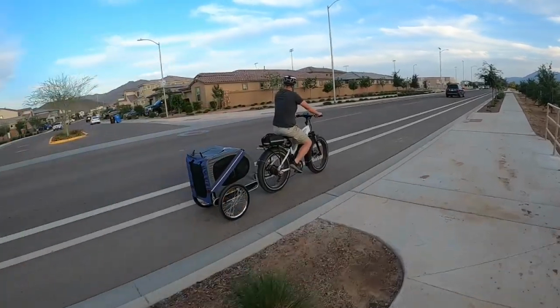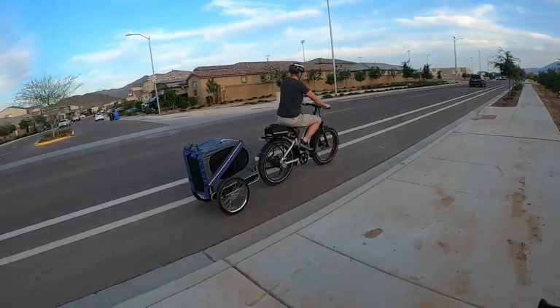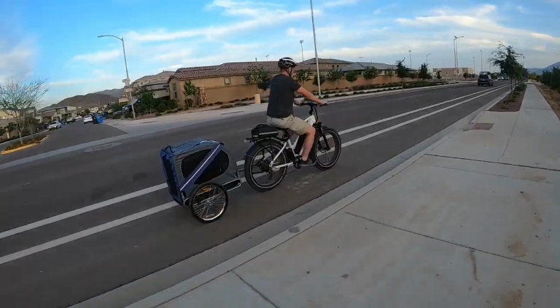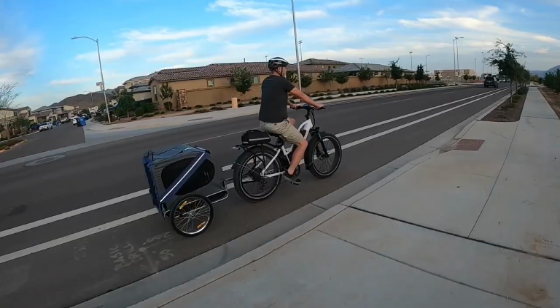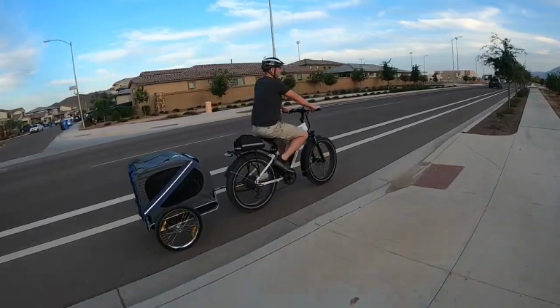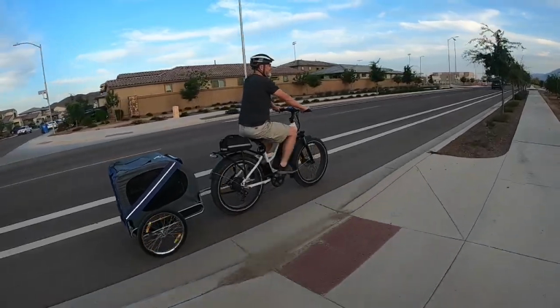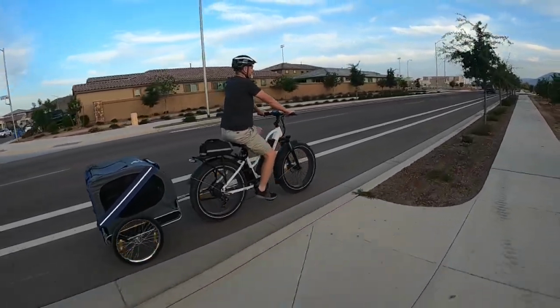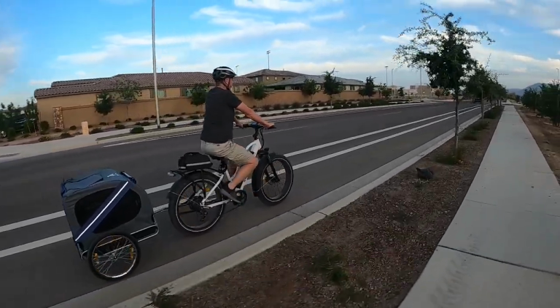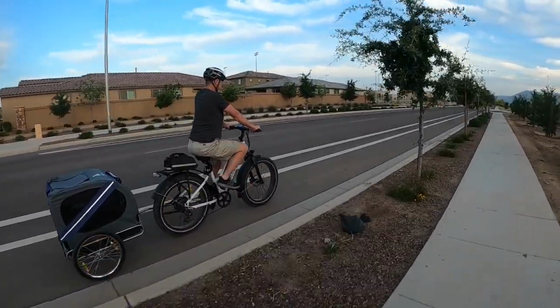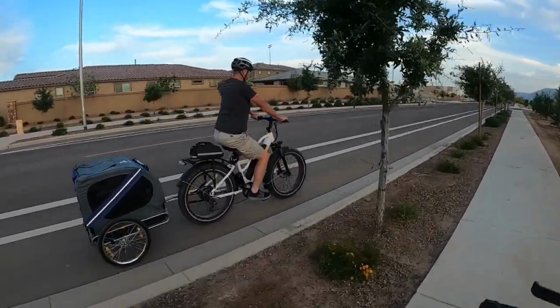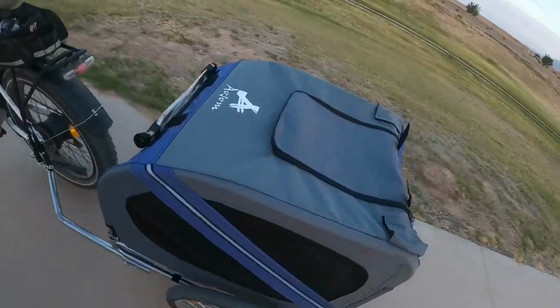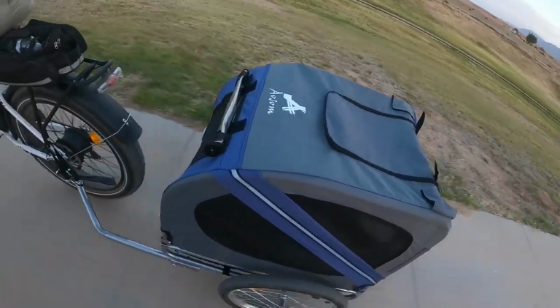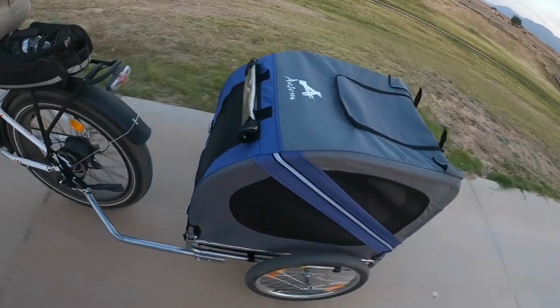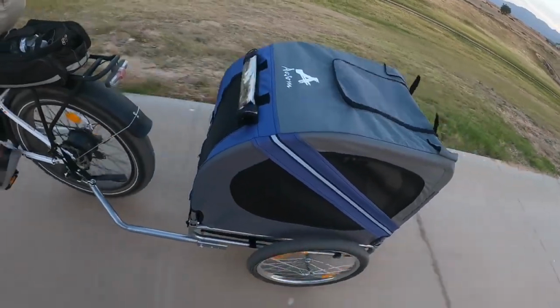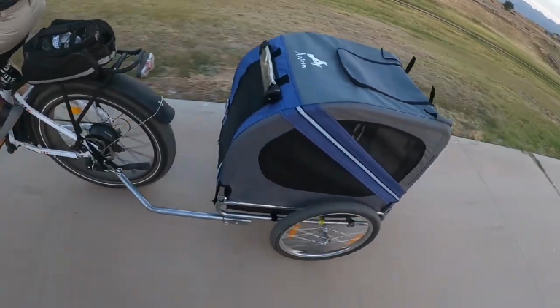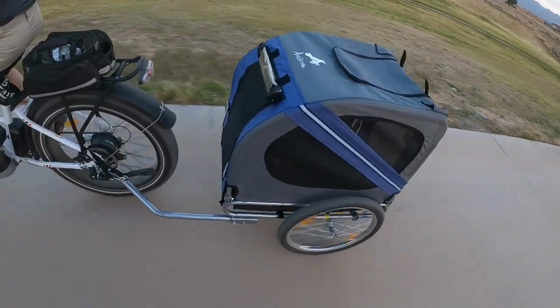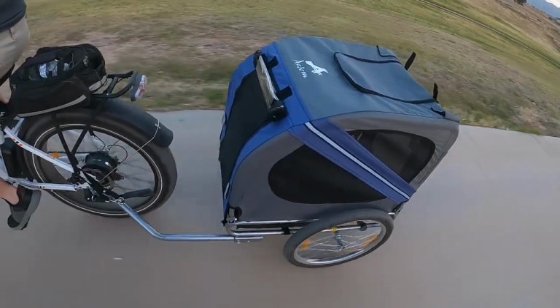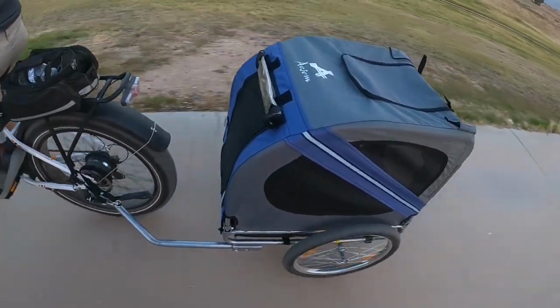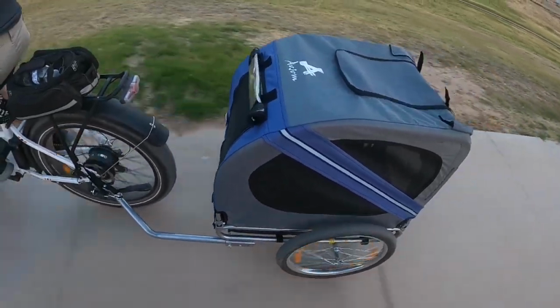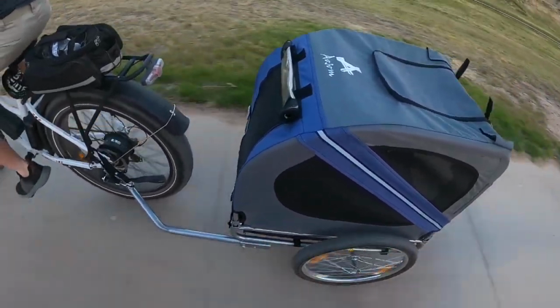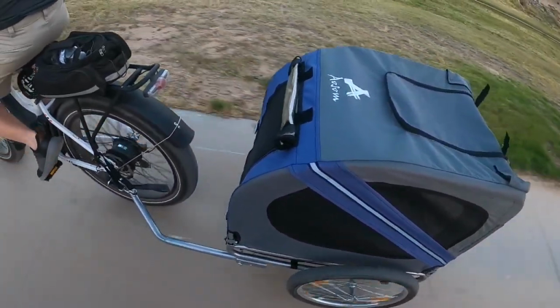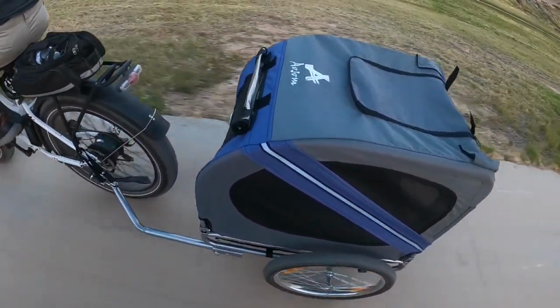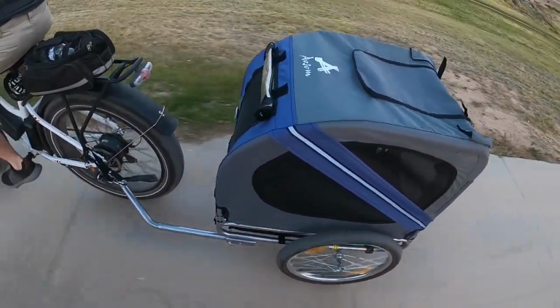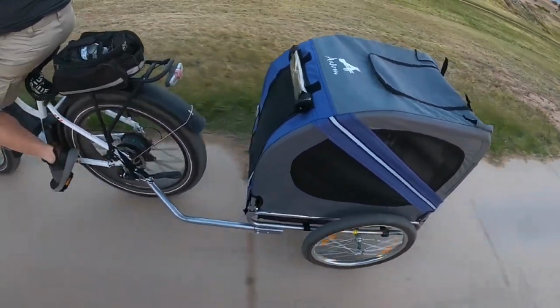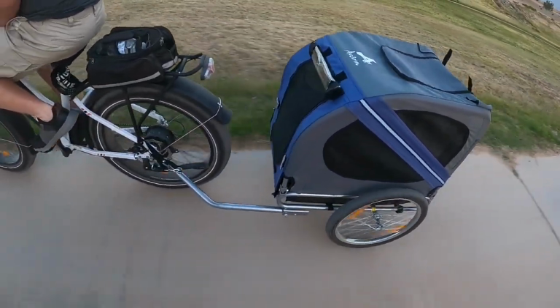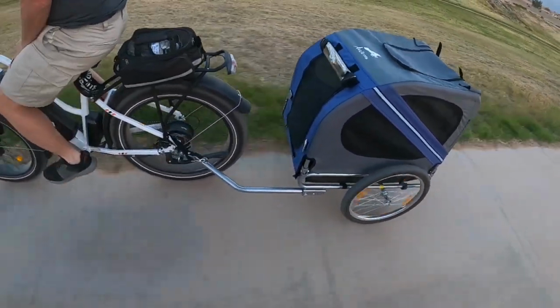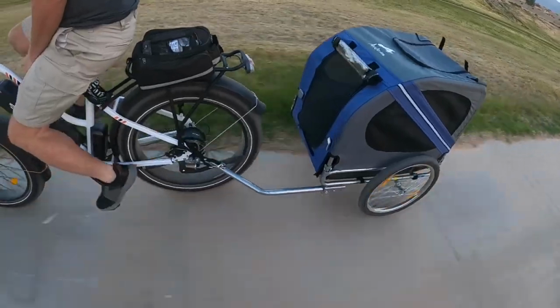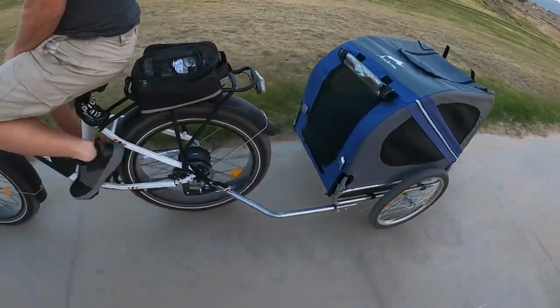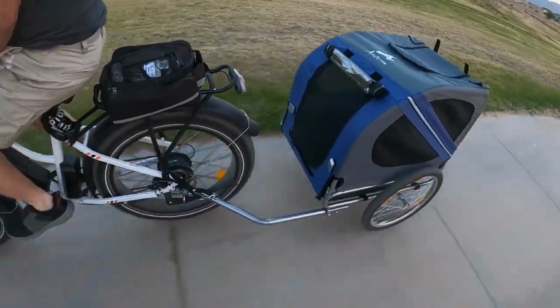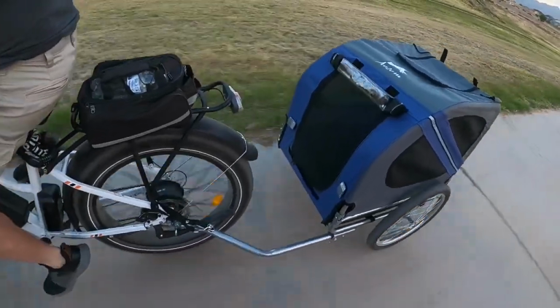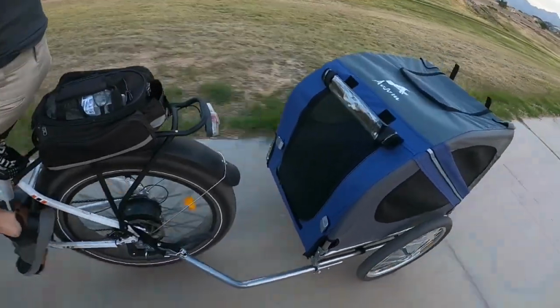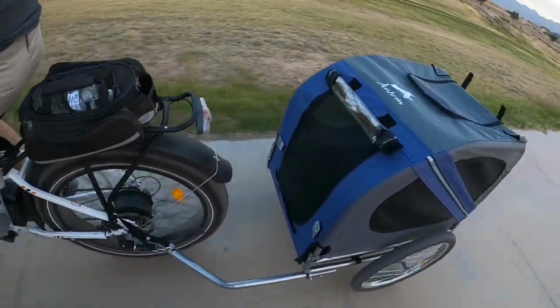Our other bike trailers had 16-inch tires and you can definitely tell the difference. The tow arm allows the trailer to follow the bike very nicely. In fact, I have to remind myself that I'm pulling a trailer, so I make sure to take the curves a little wider.